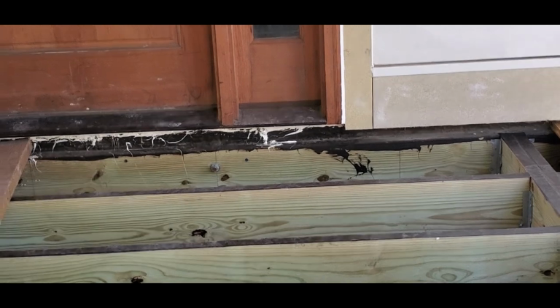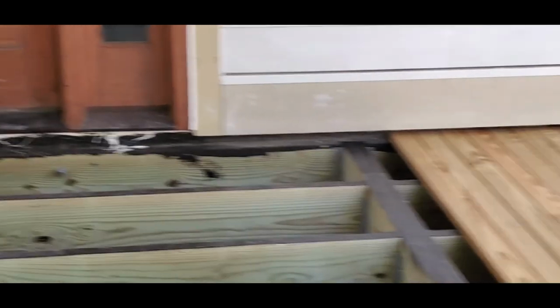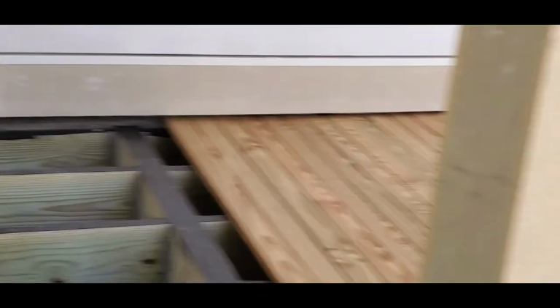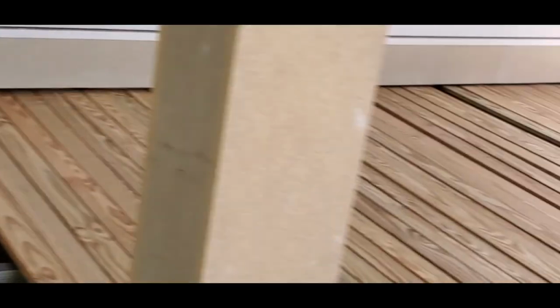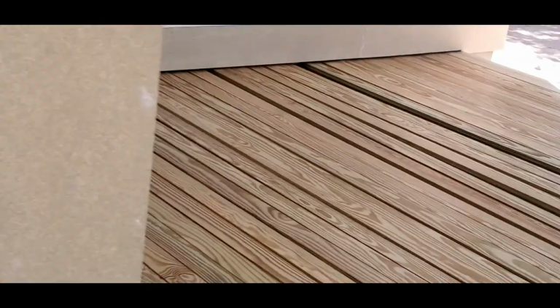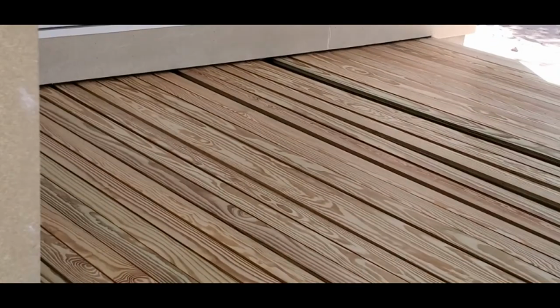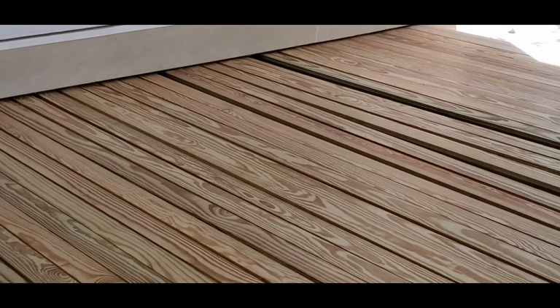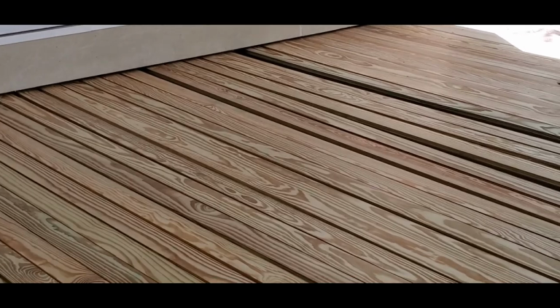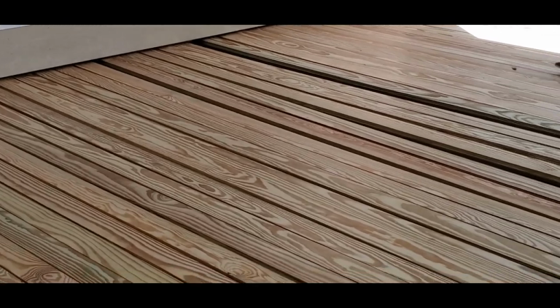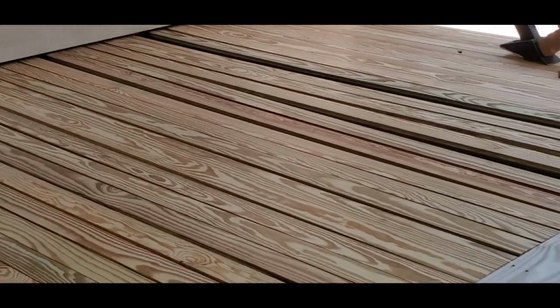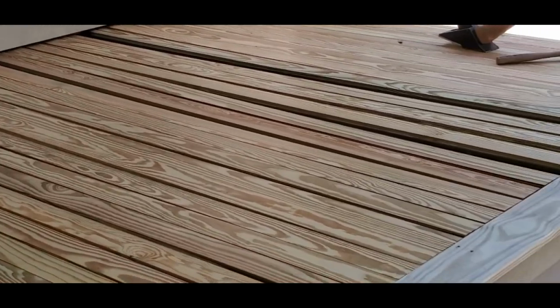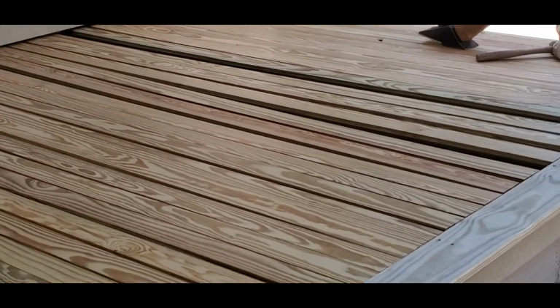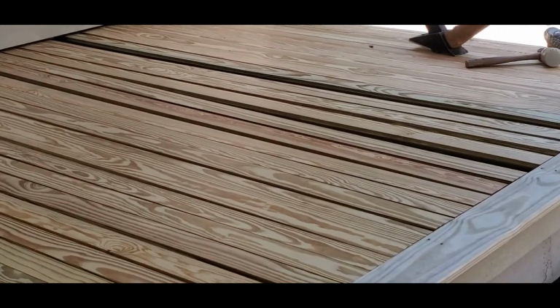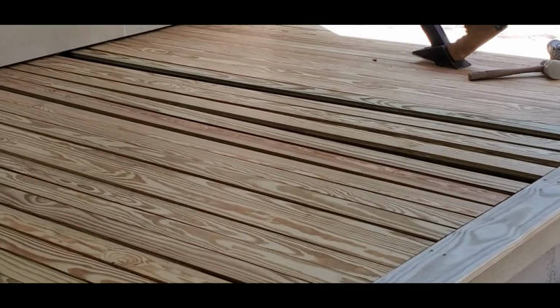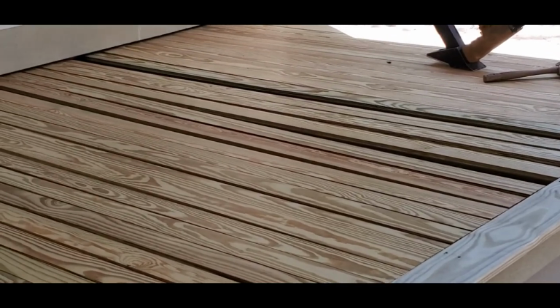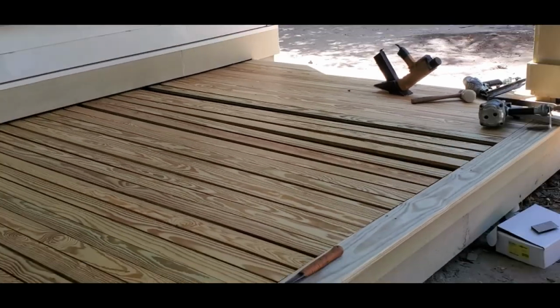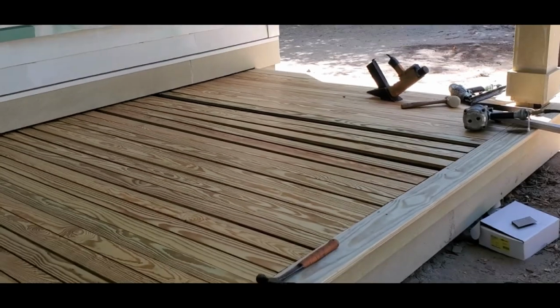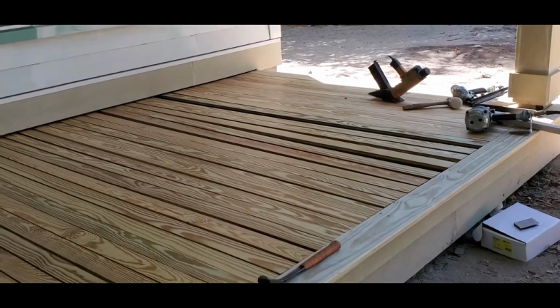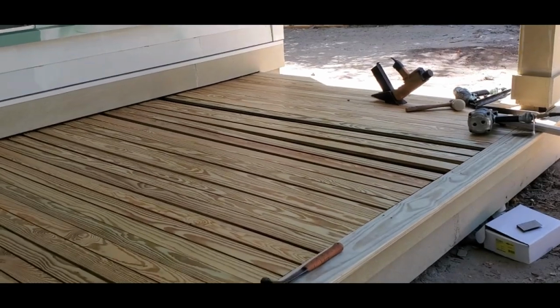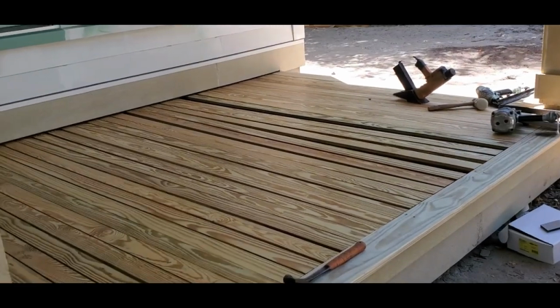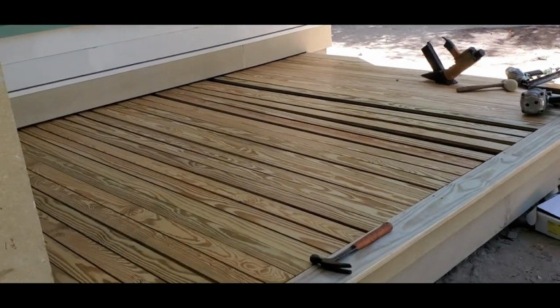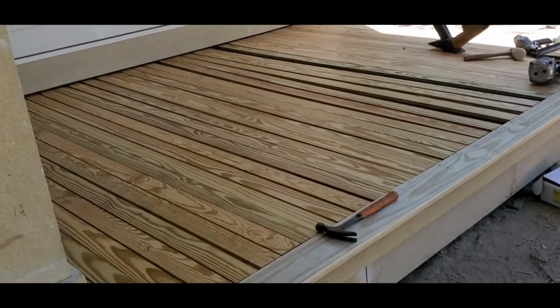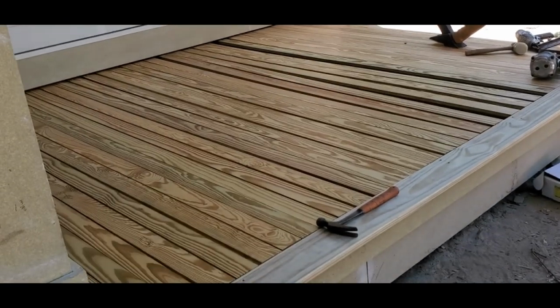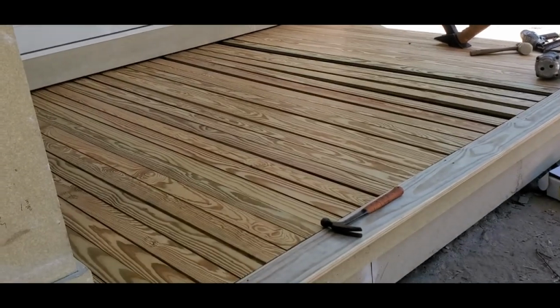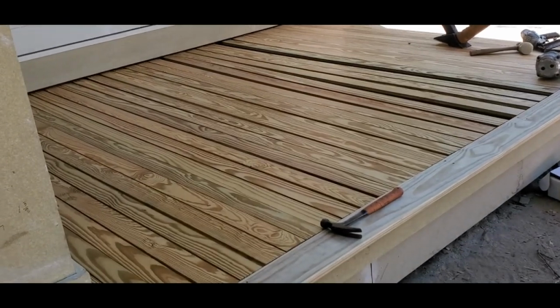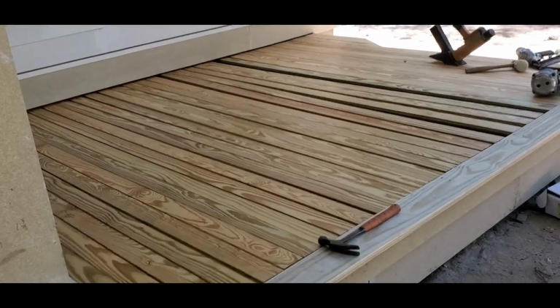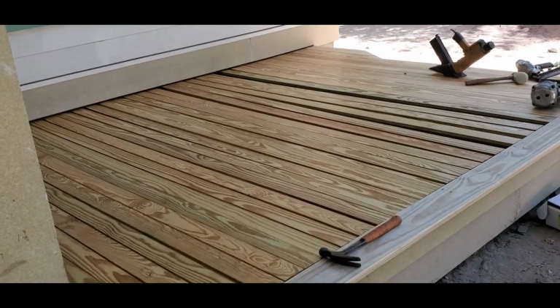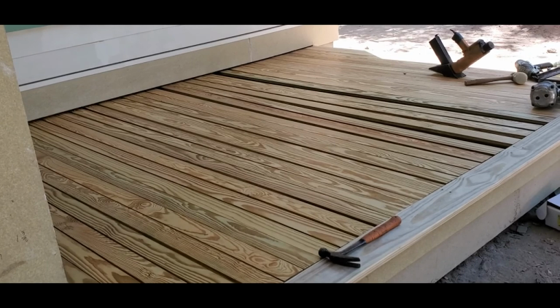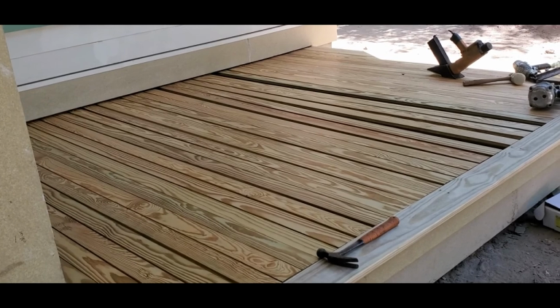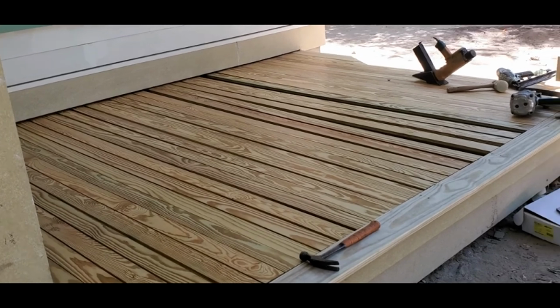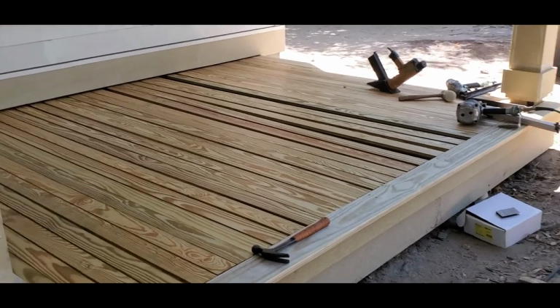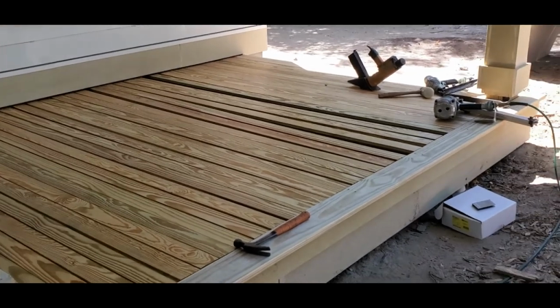I did some cuts now, so it's time to staple it and nail it. I'm going to do a little bit over here.